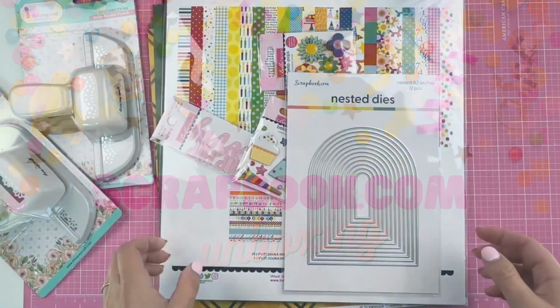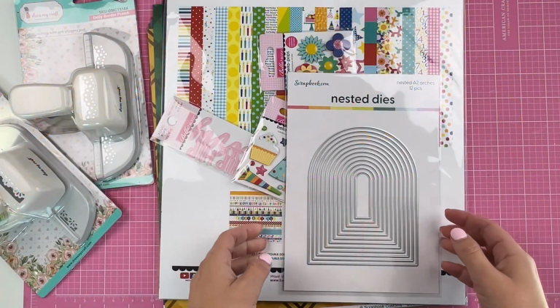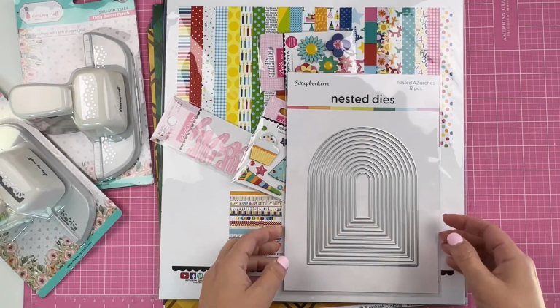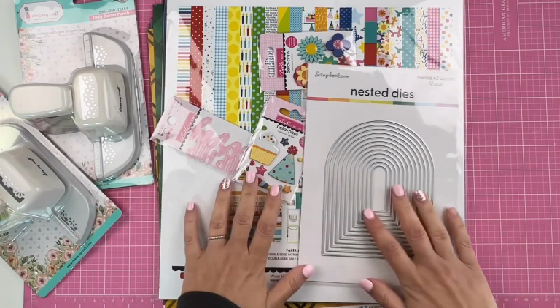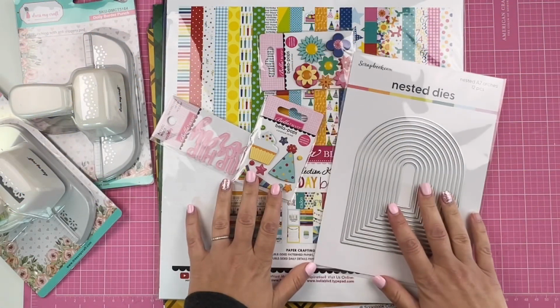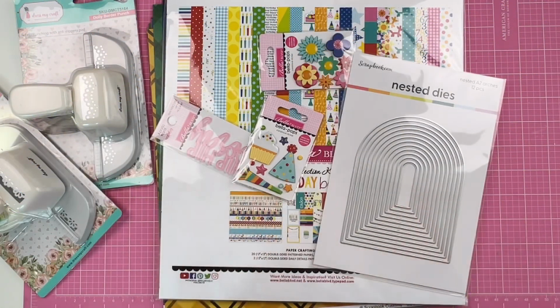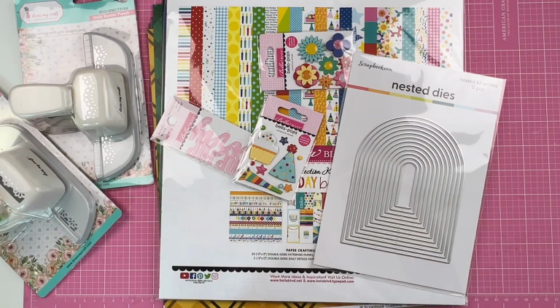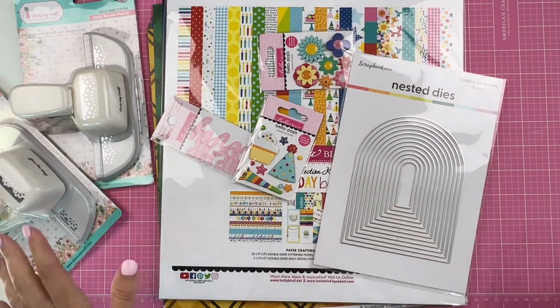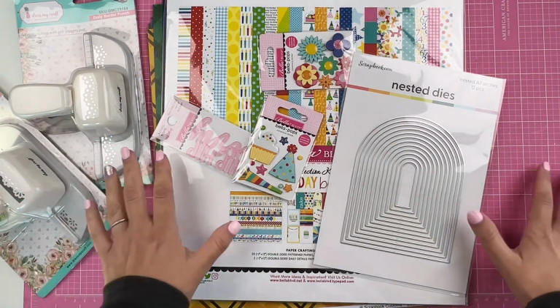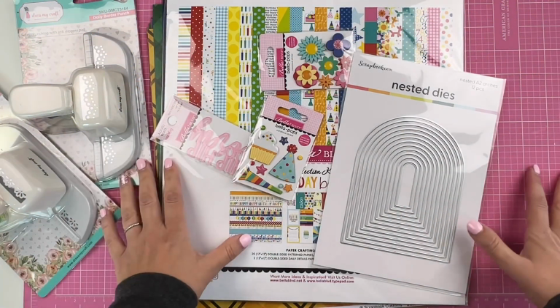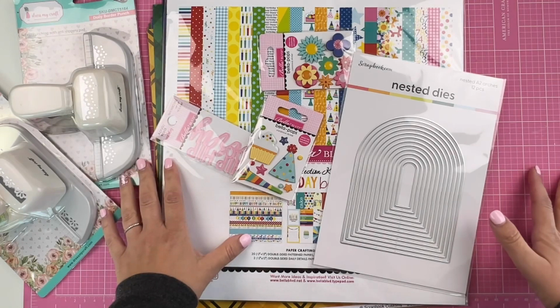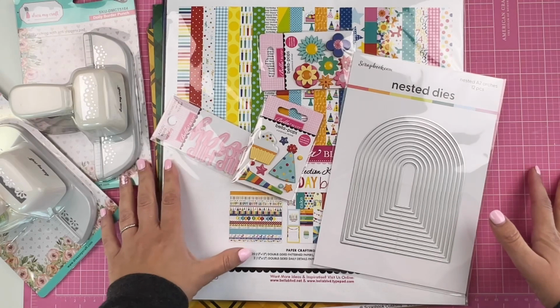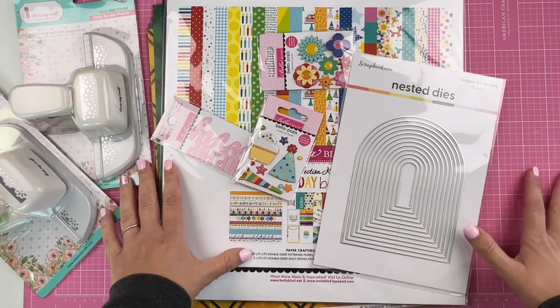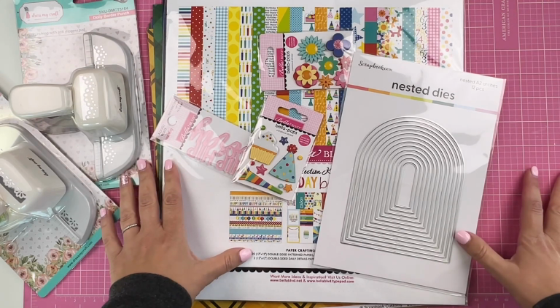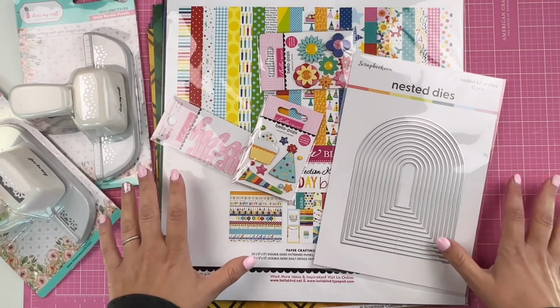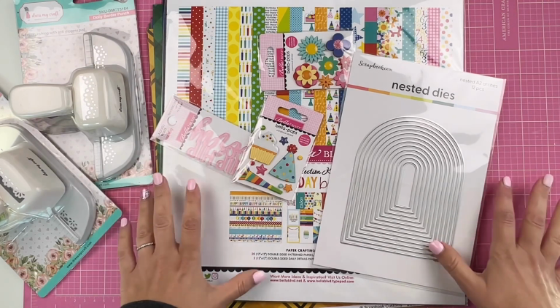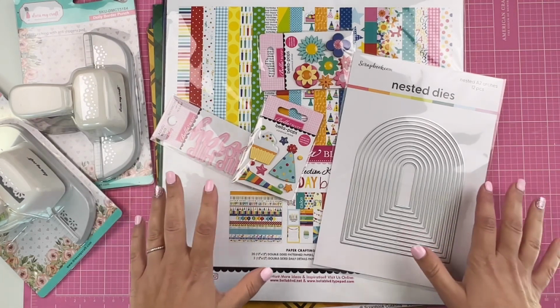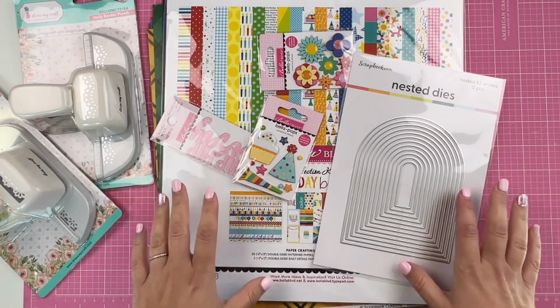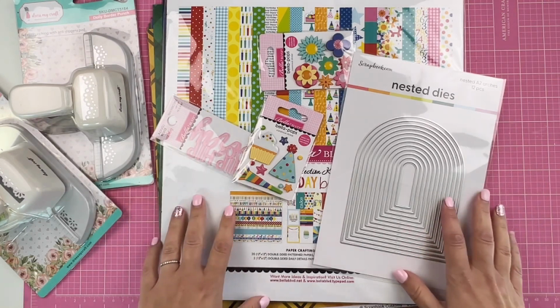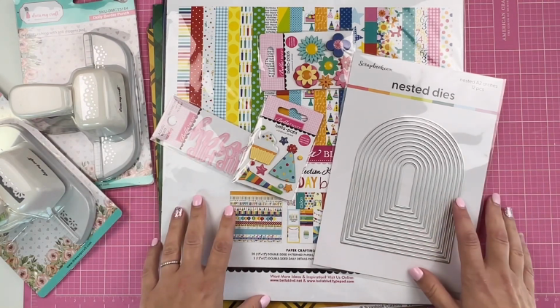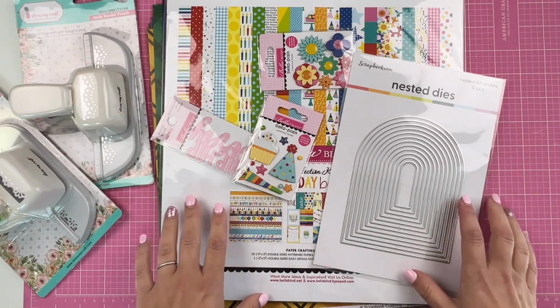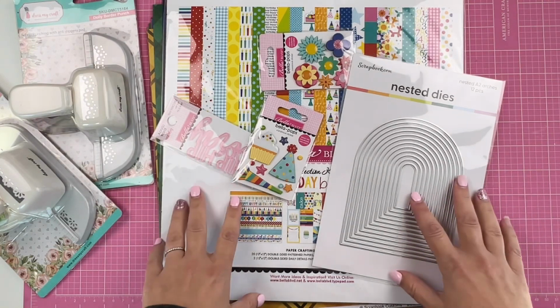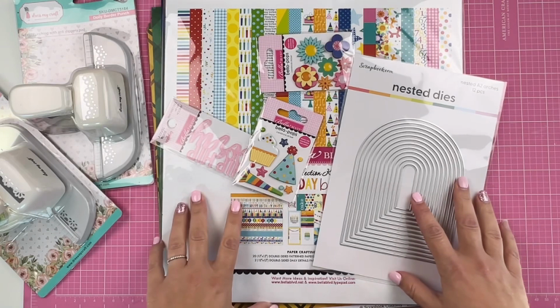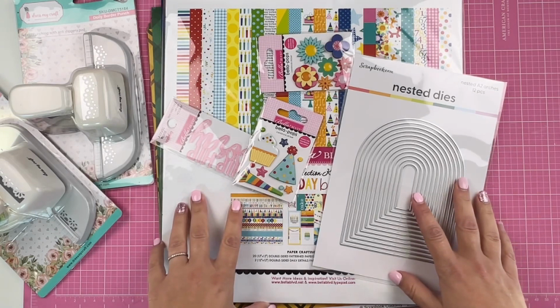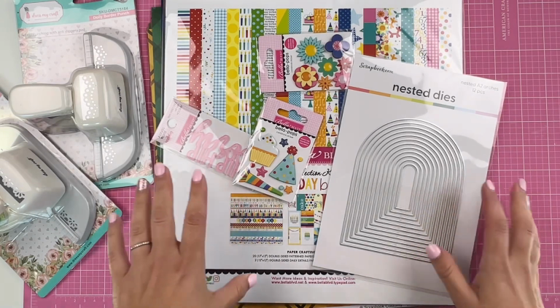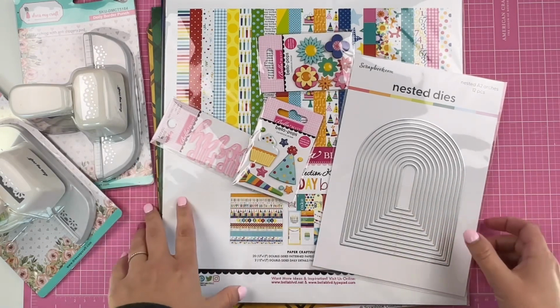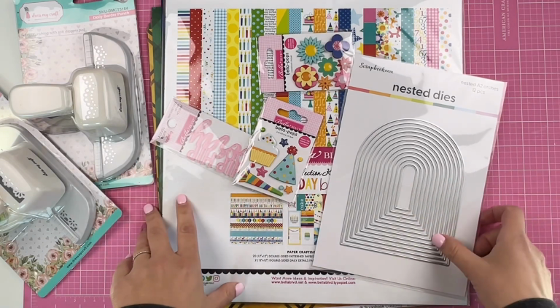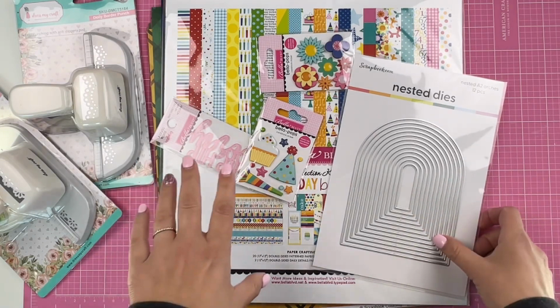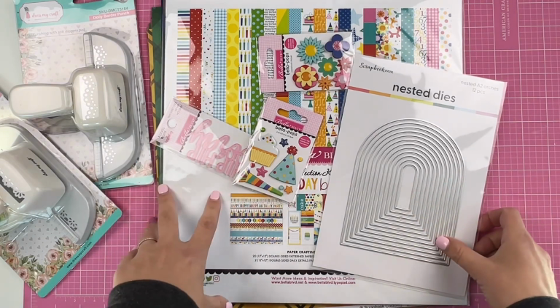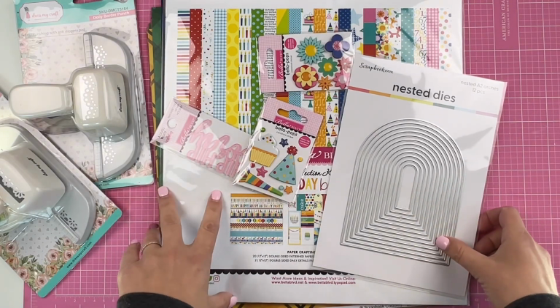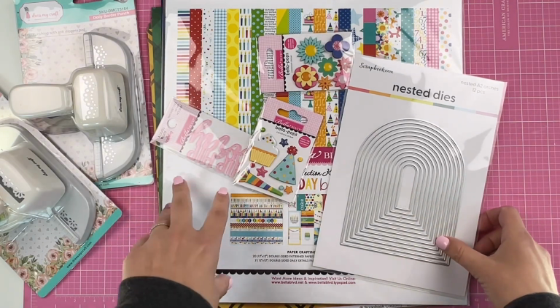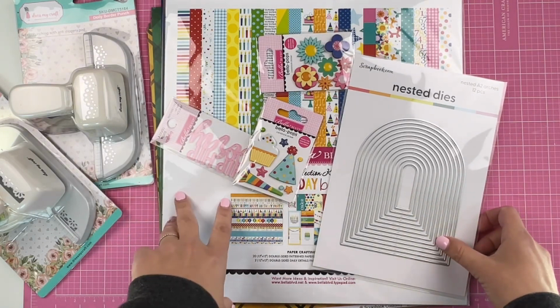Hey friends, welcome back! Today I have an unboxing video for you. I'm really excited — I just got my order from scrapbook.com and I picked up some goodies that I've been wanting to get.